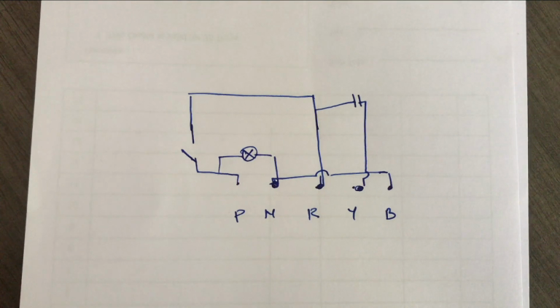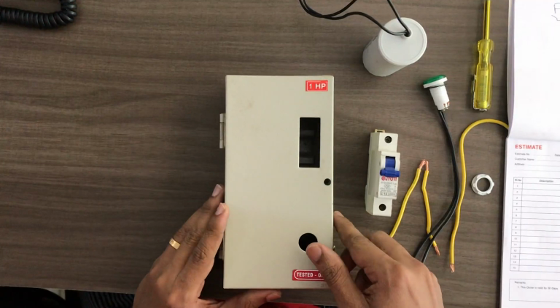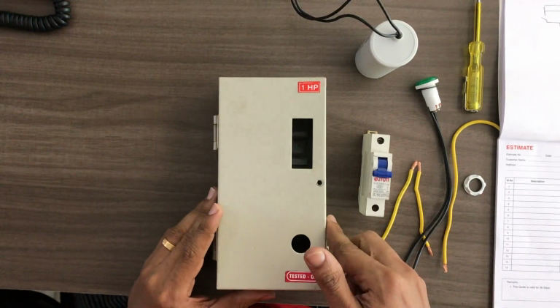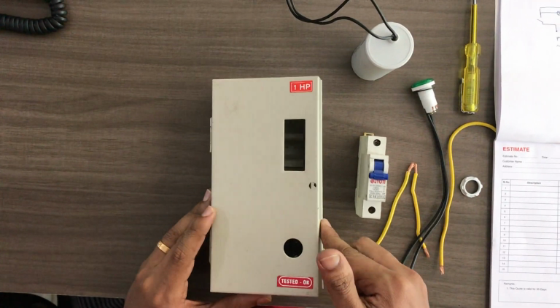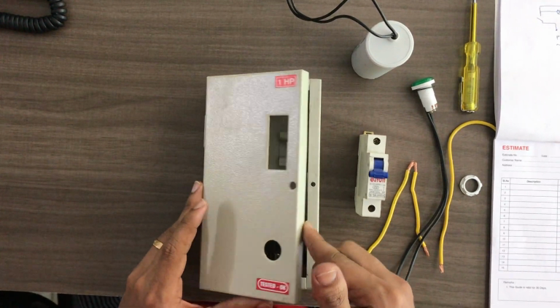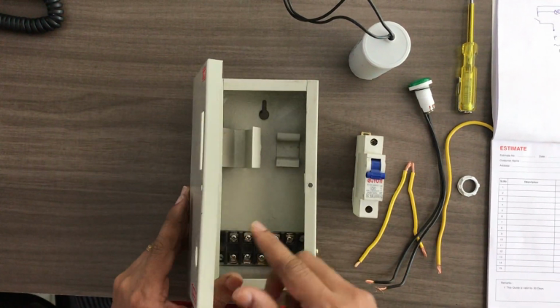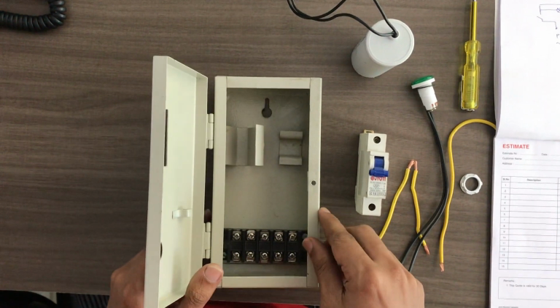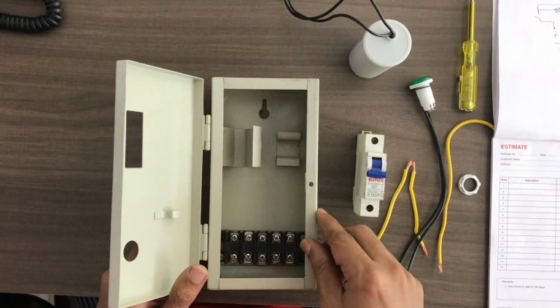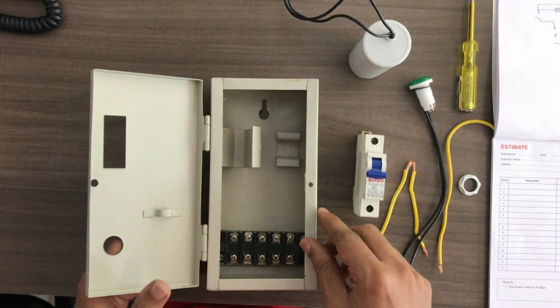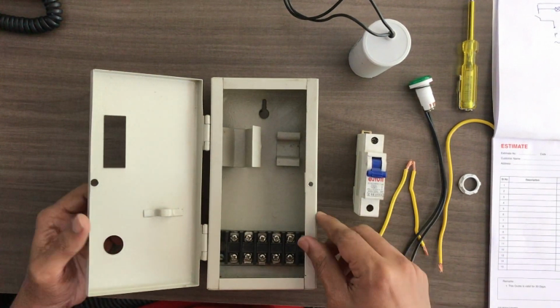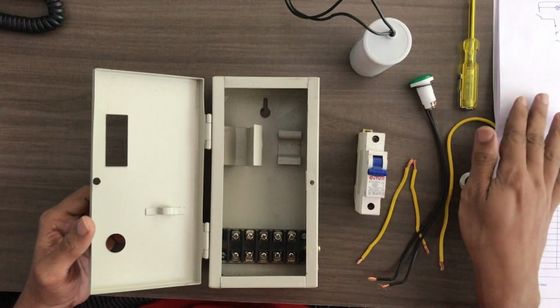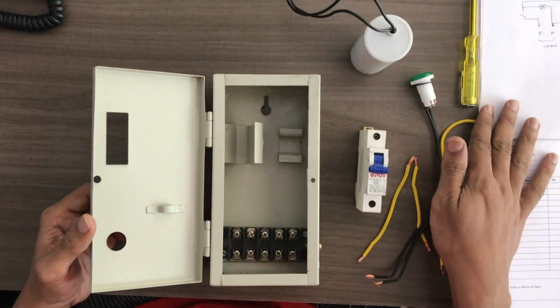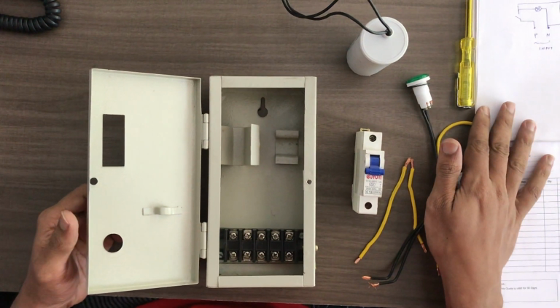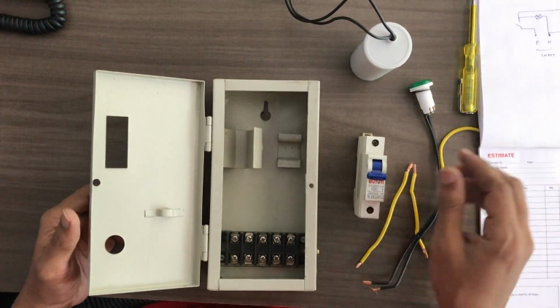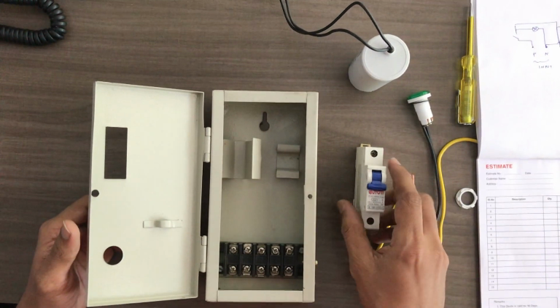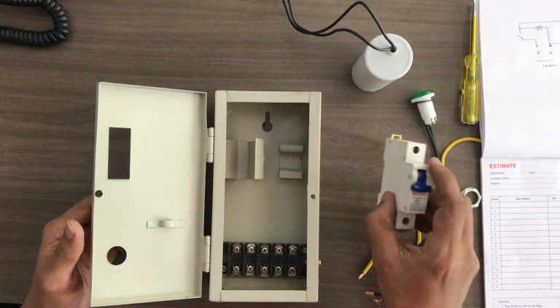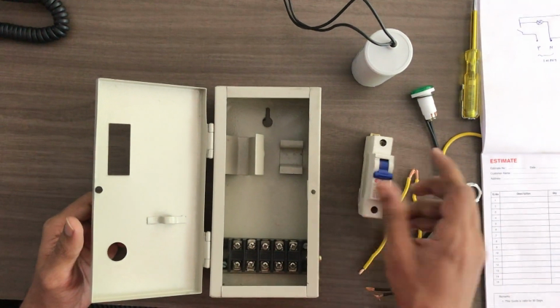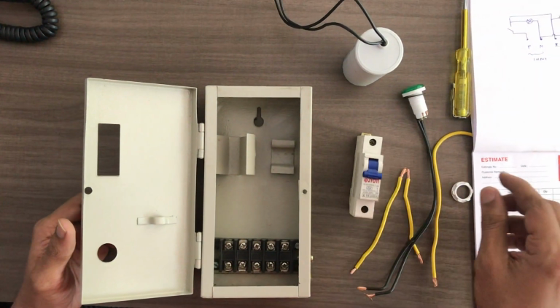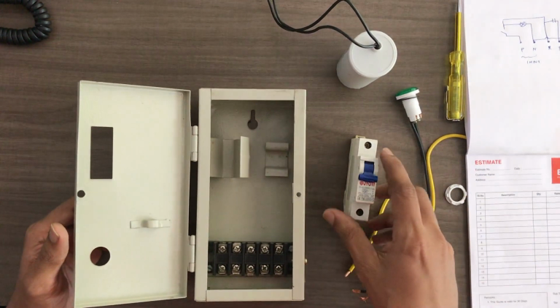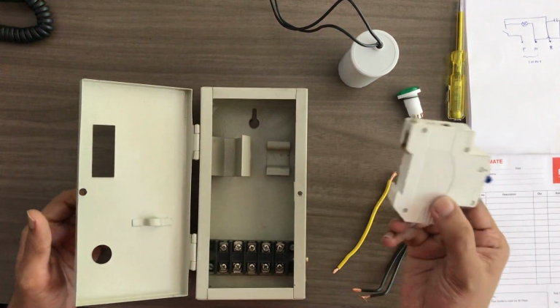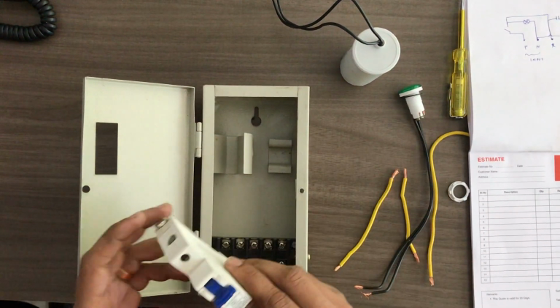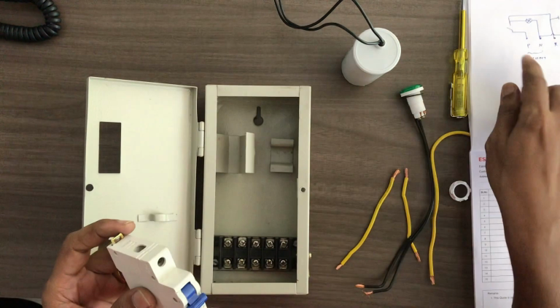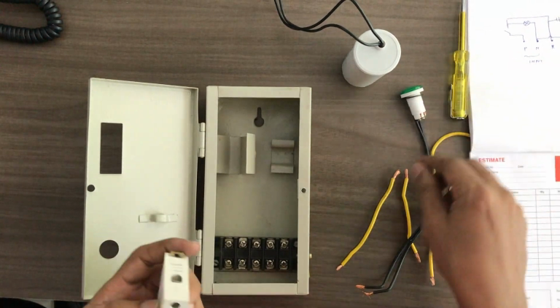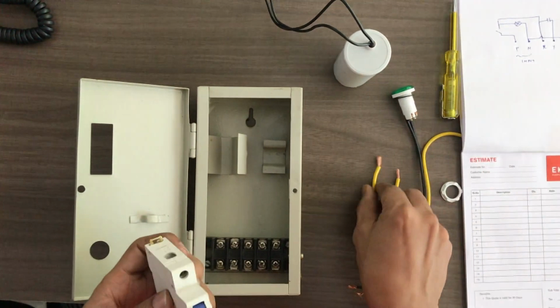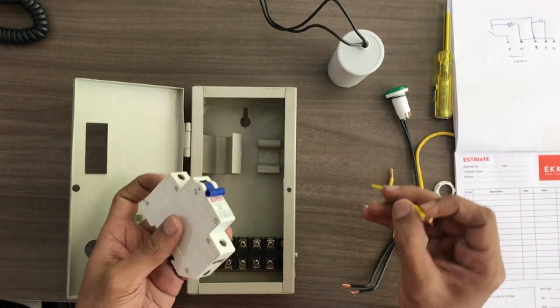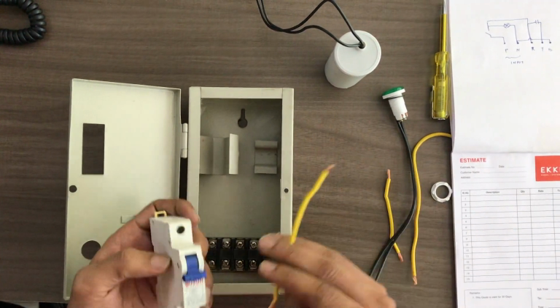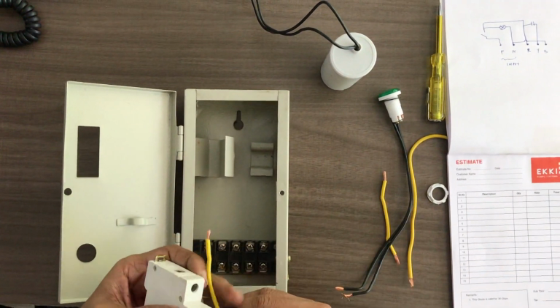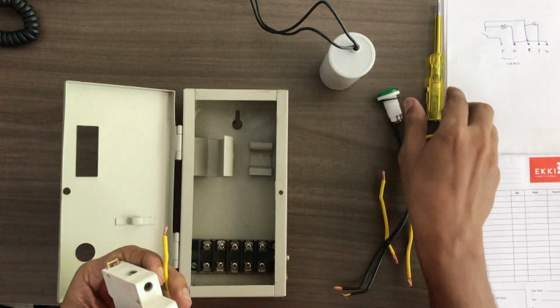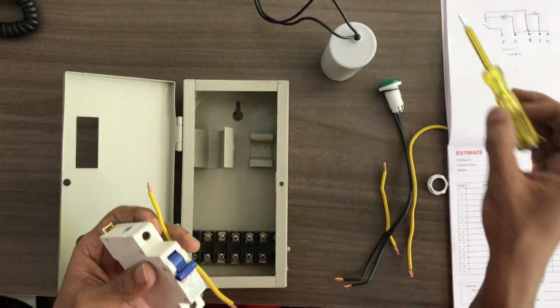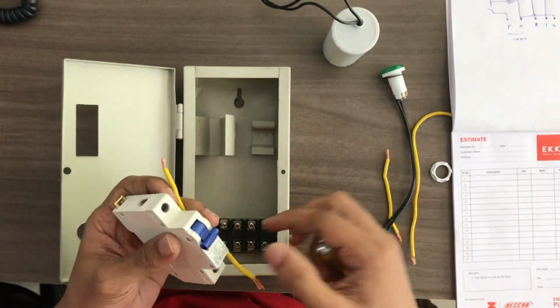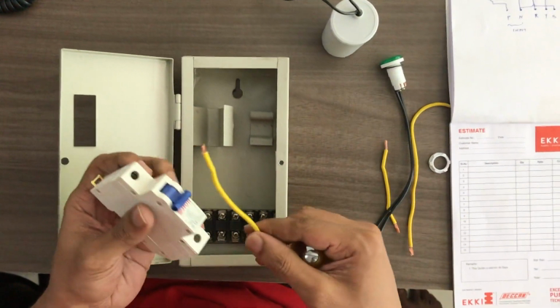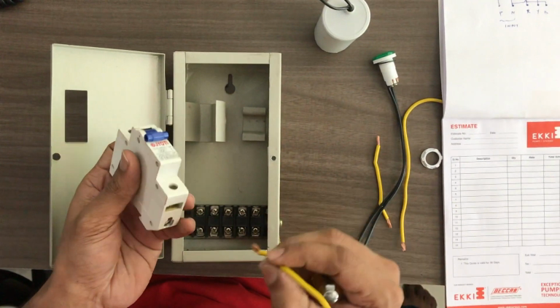Let's connect this to a live panel. This is a 1HP Openwell Submersible panel board. We have to connect this to the wiring diagram. We have to connect the face input line and the MCB to the input.